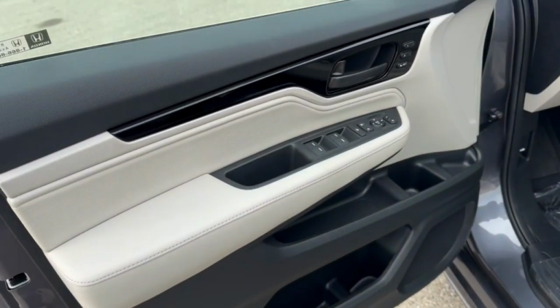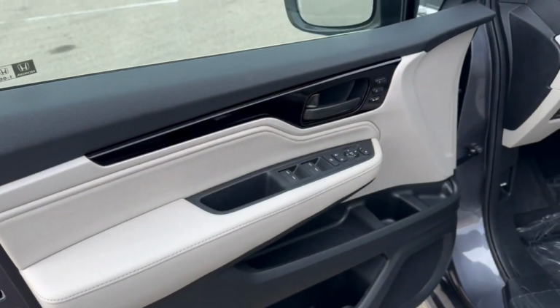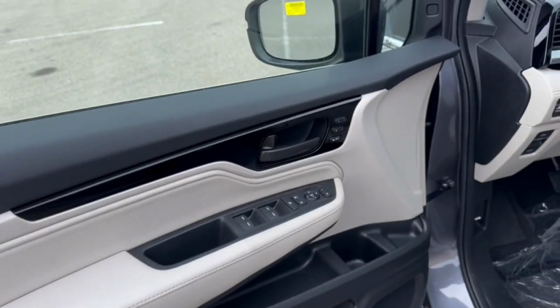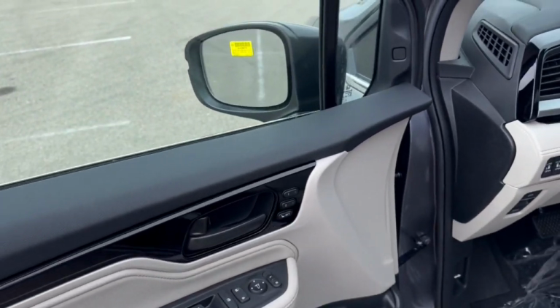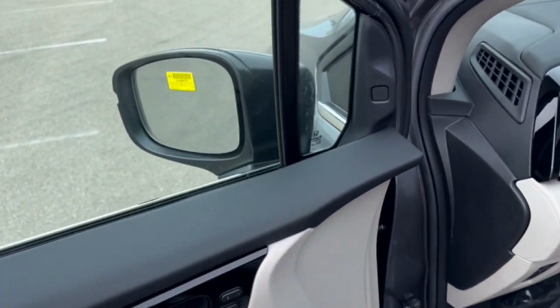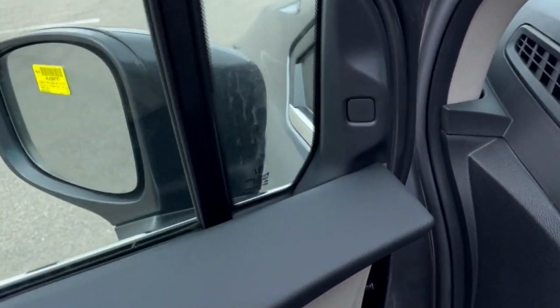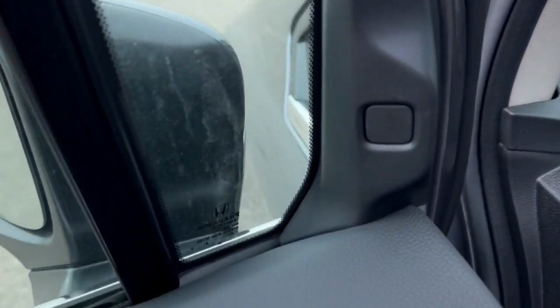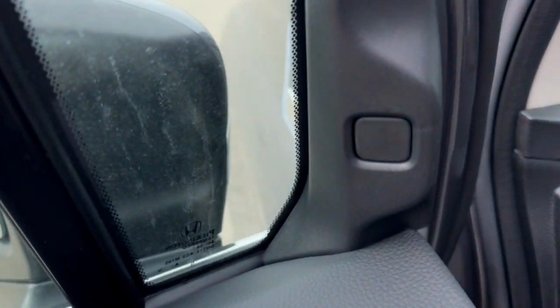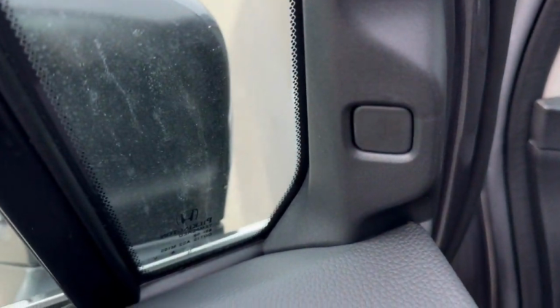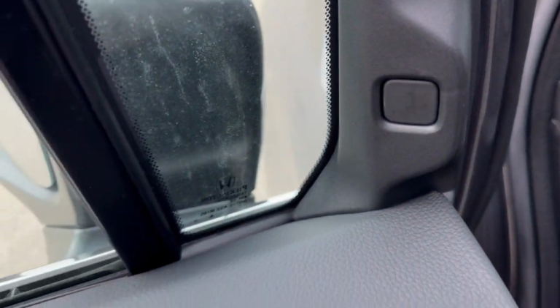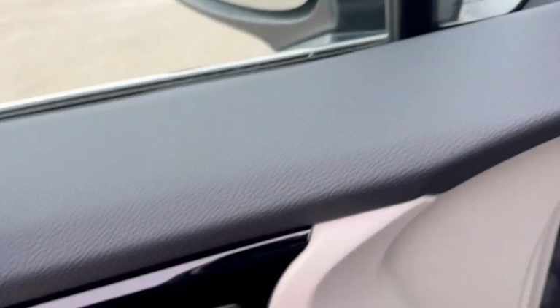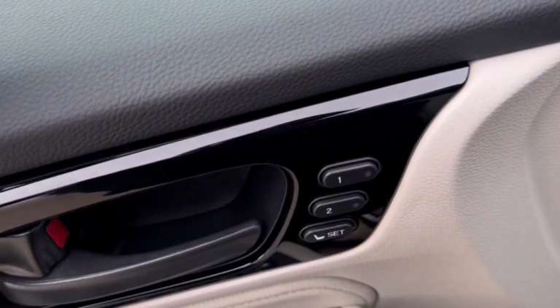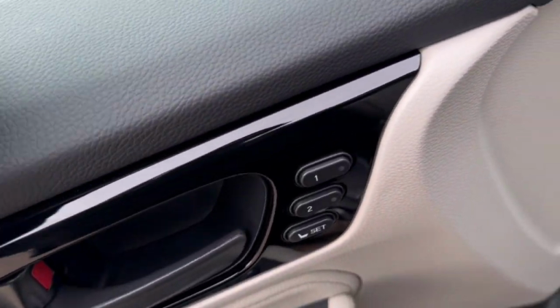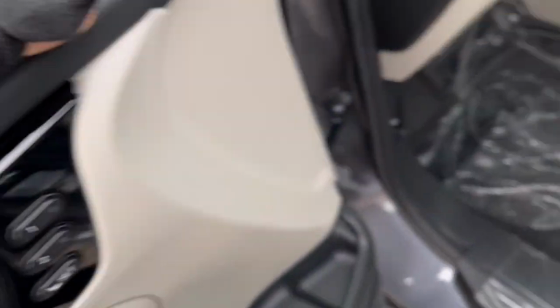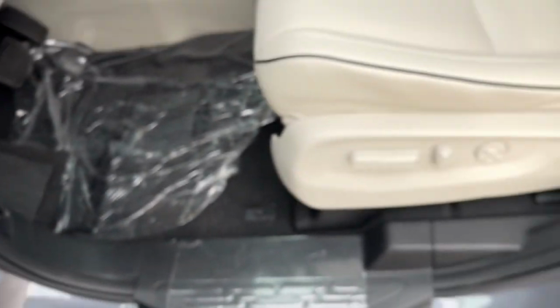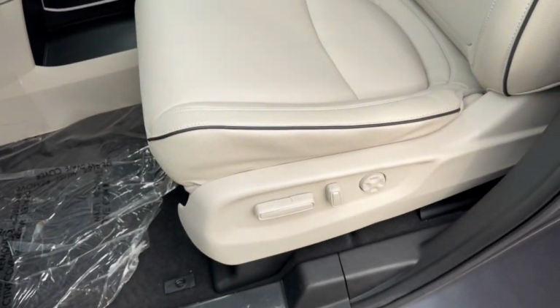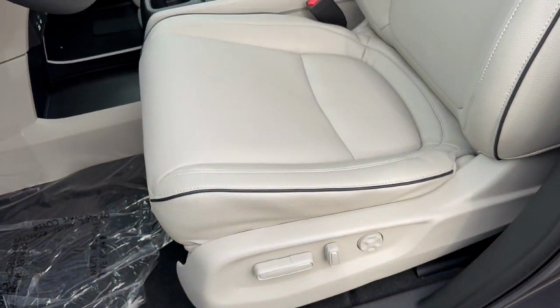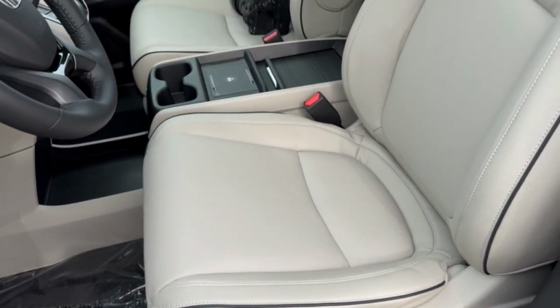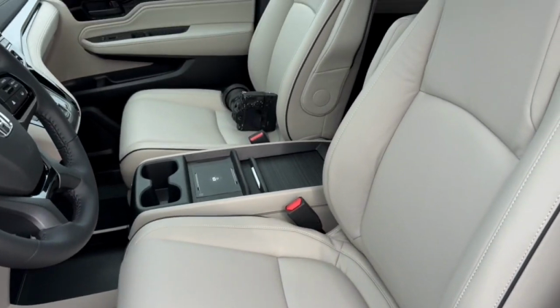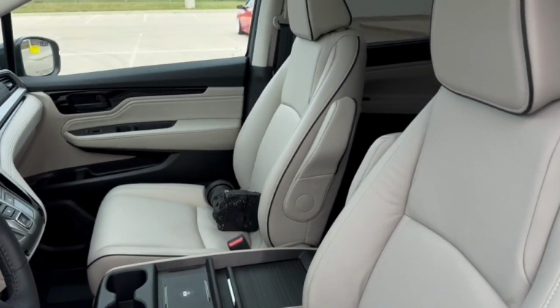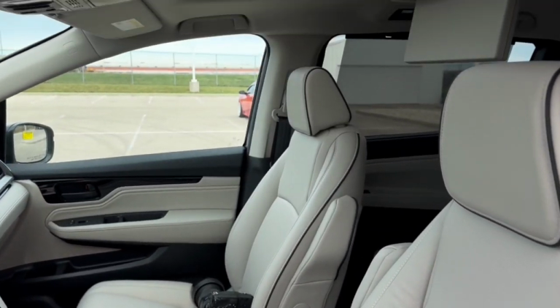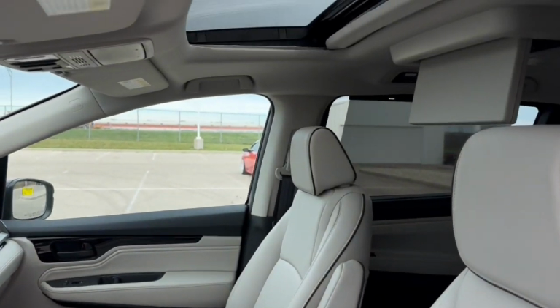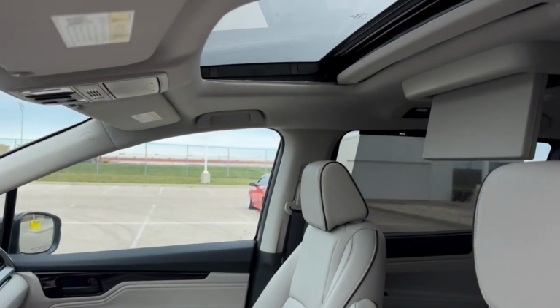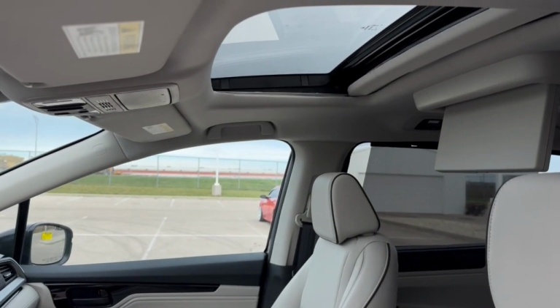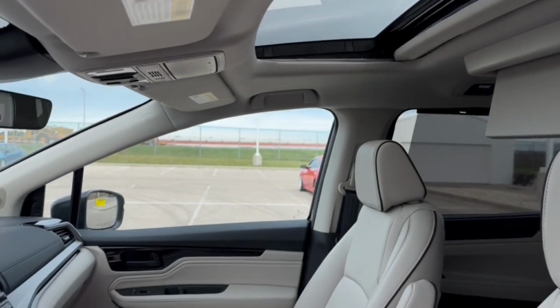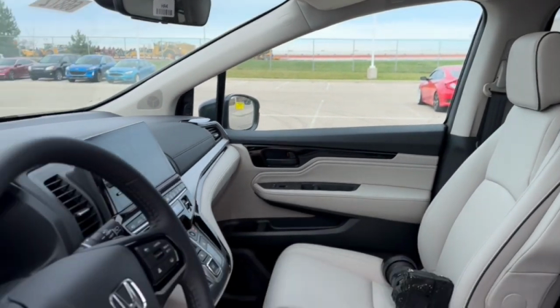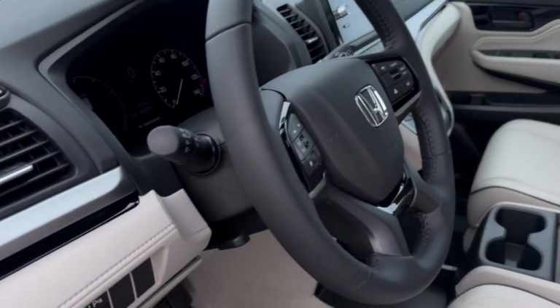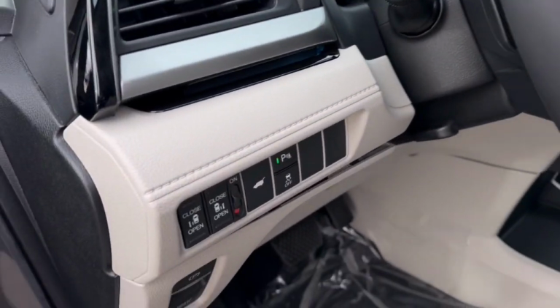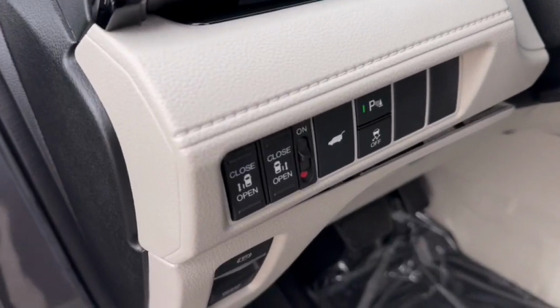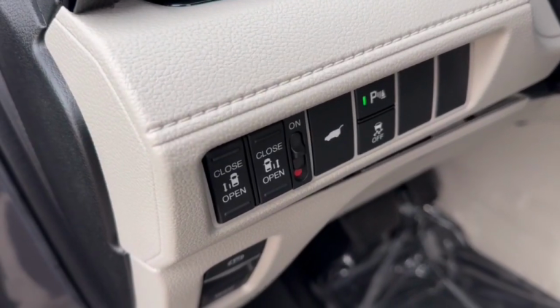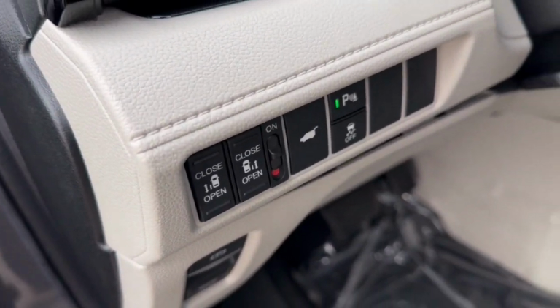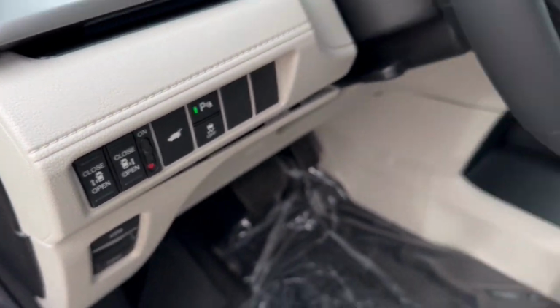Beautiful gray interior here. Blind spot monitors, memory function controls for your power driver's seat, gray leather seating throughout. Sunroof, so plenty of natural light in the vehicle. Dual automatic side doors.